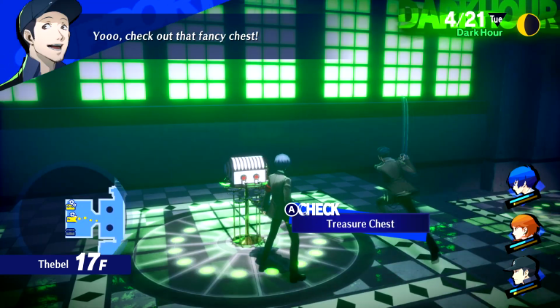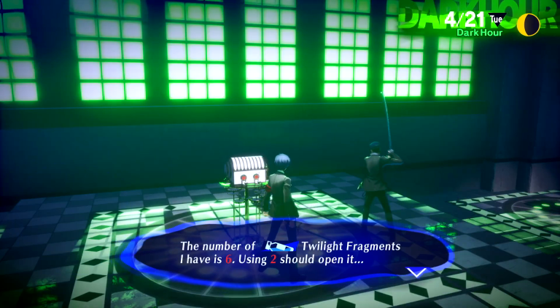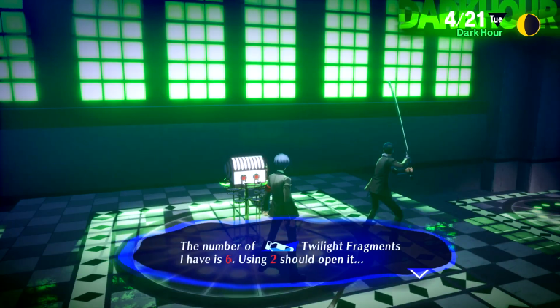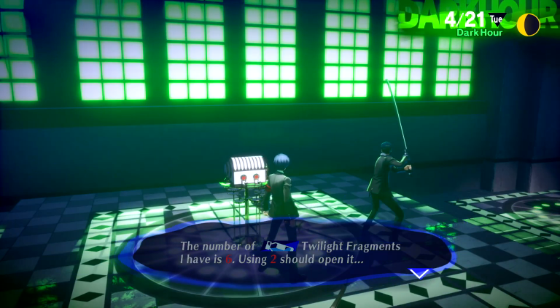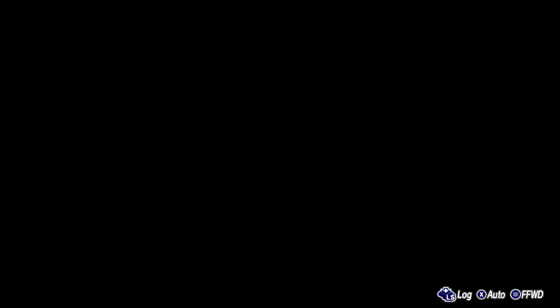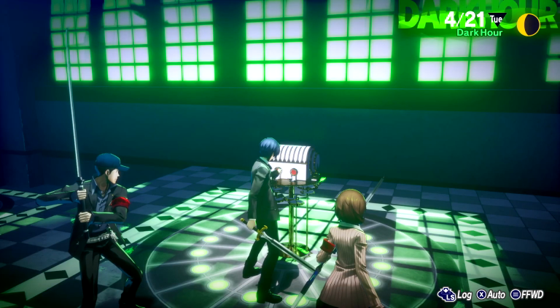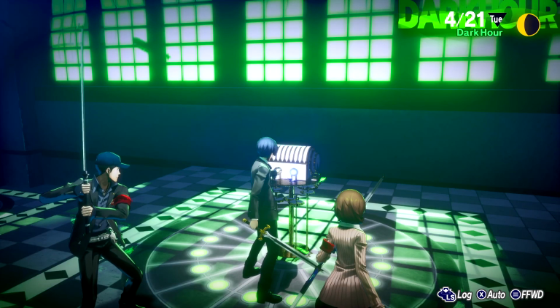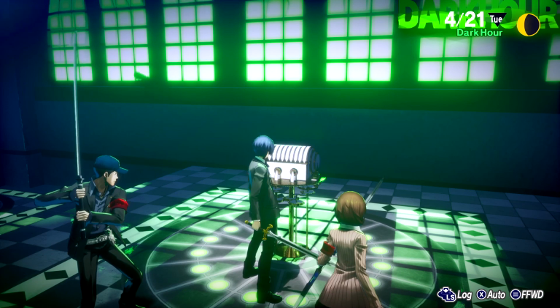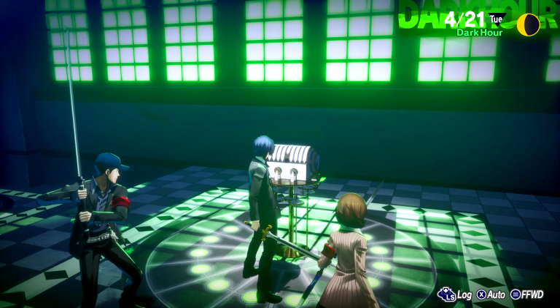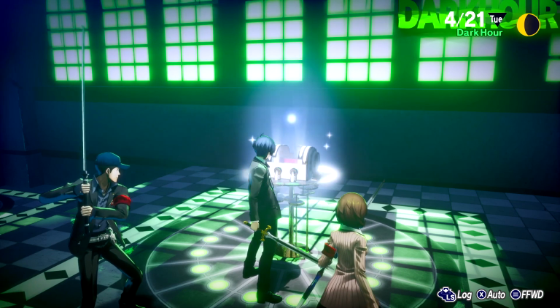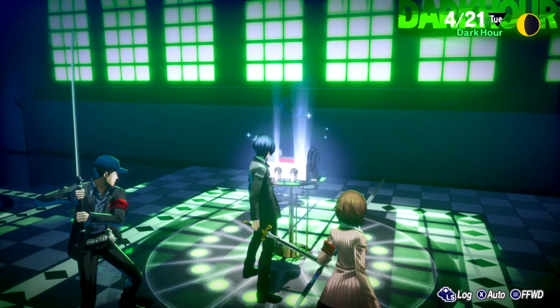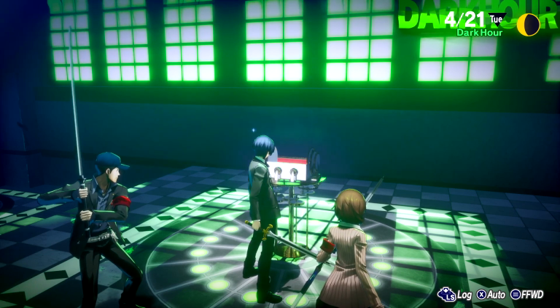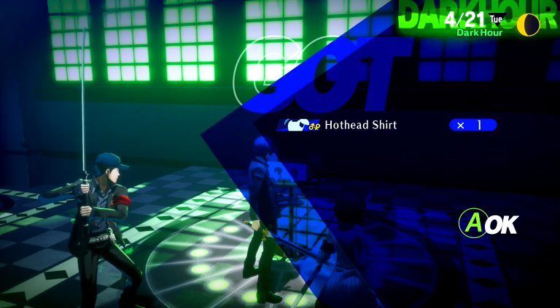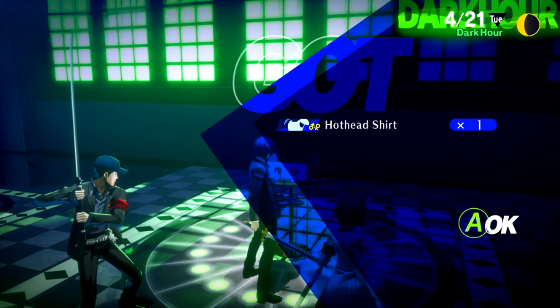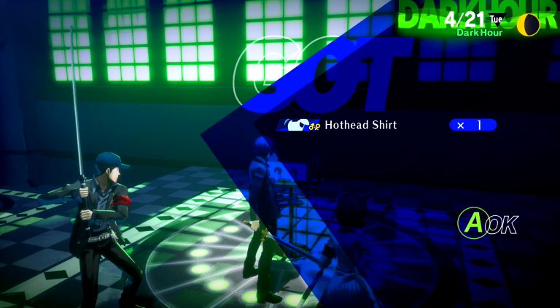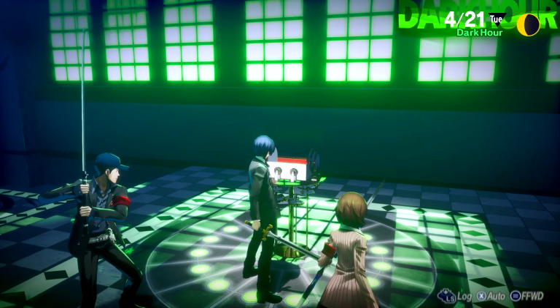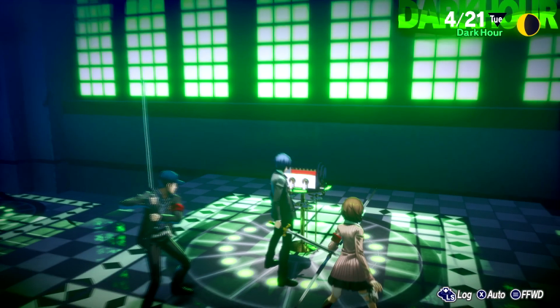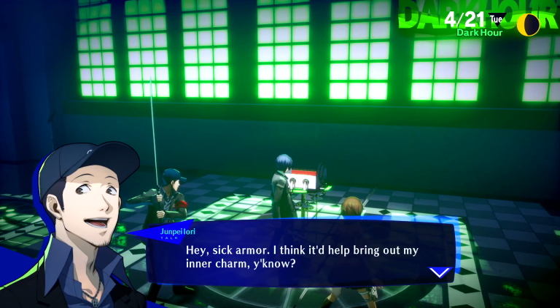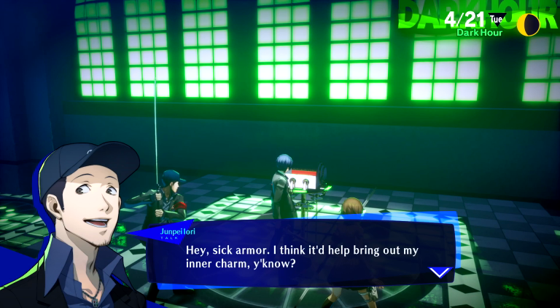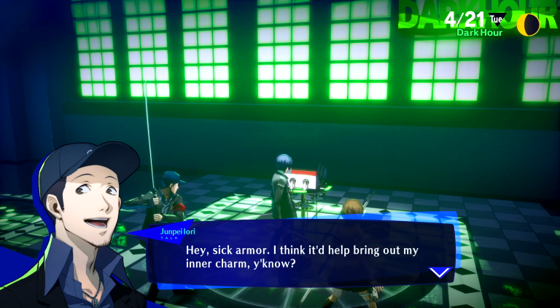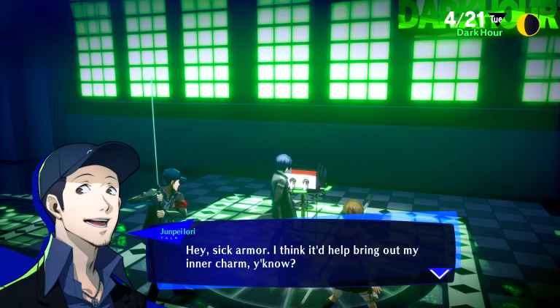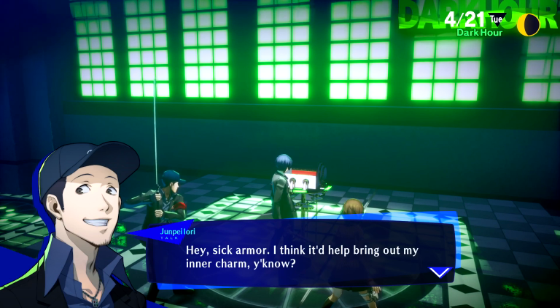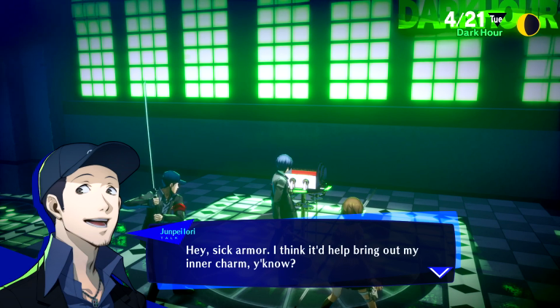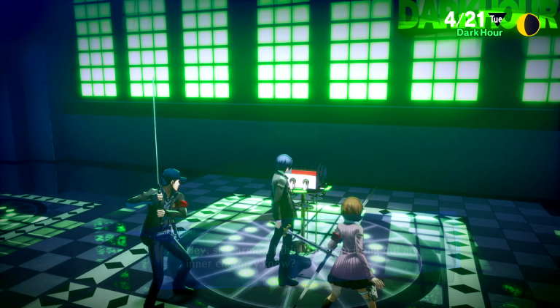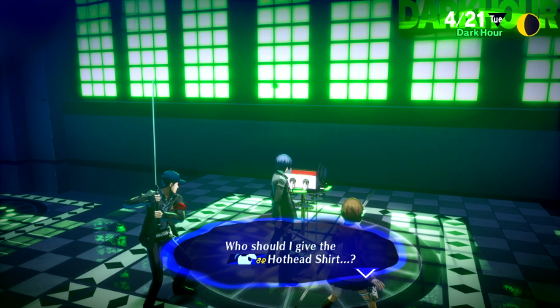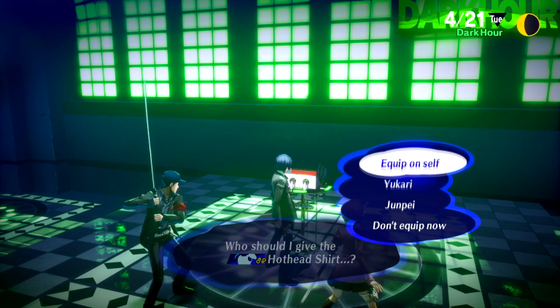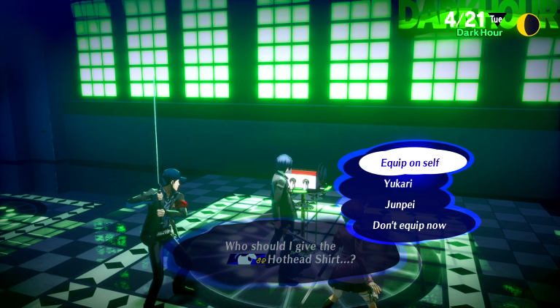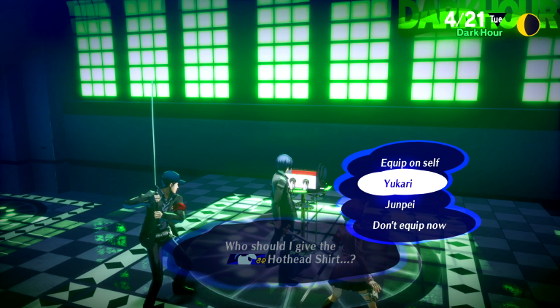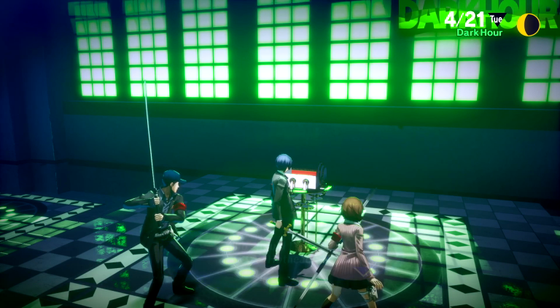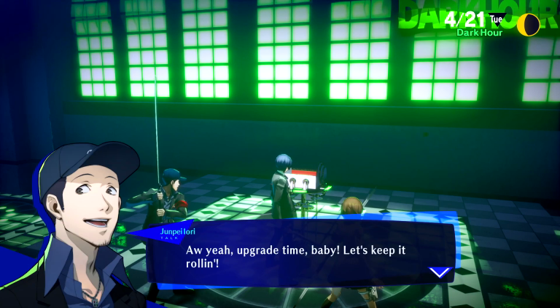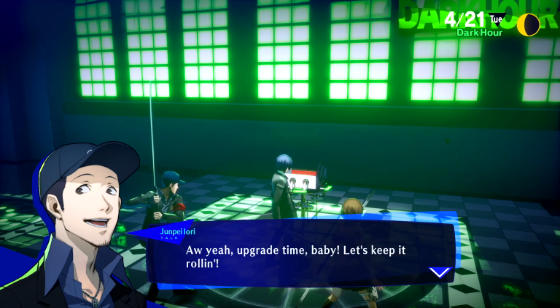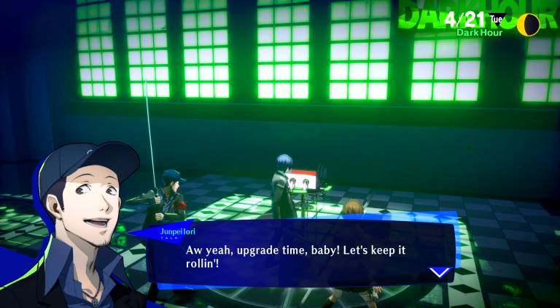Hell yeah — let's check it out, Junpei. Open up this one right here and we get a Hothead Shirt. Hey, sick armor! I think it'd bring out my inner charm. Yeah, sure — let's give it to Junpei. We could also equip it on ourselves.